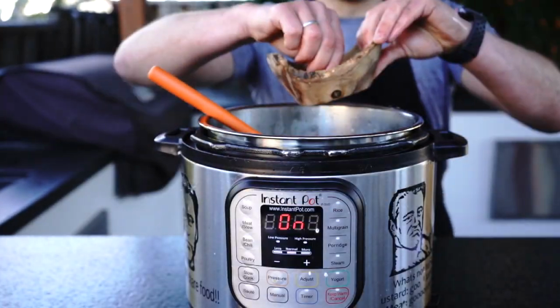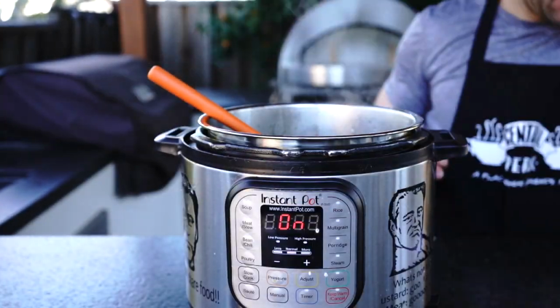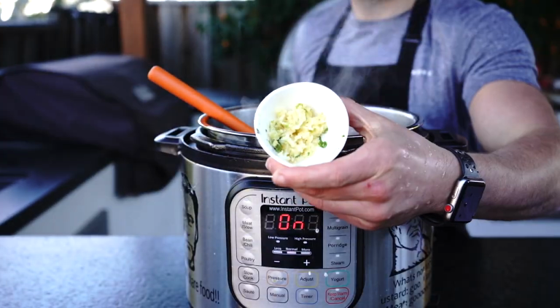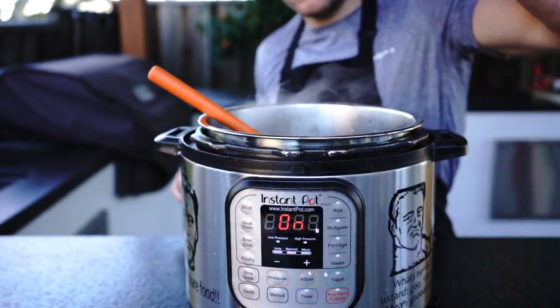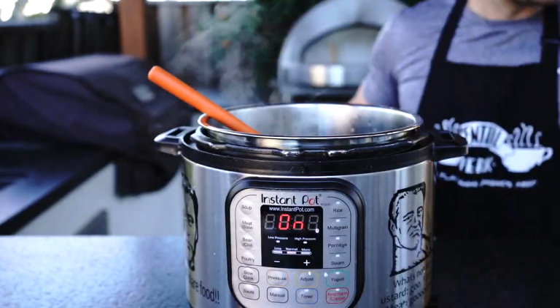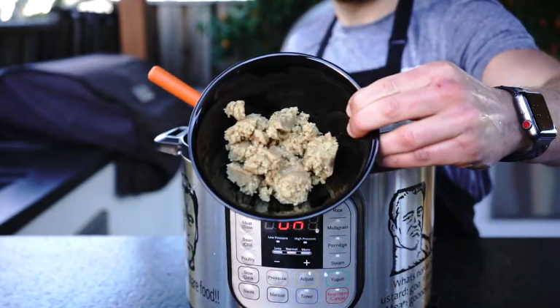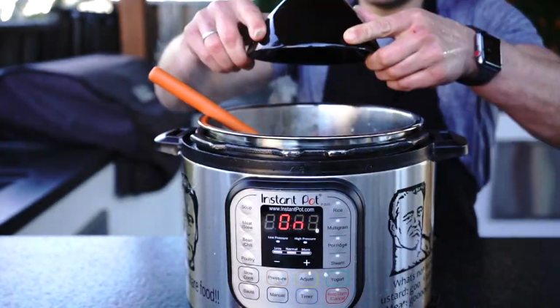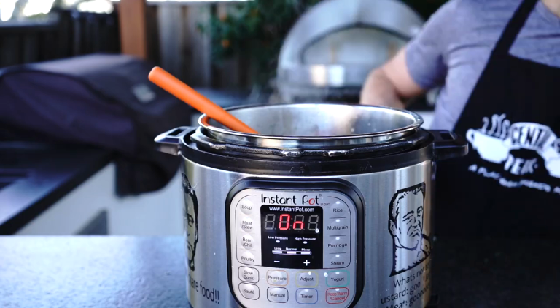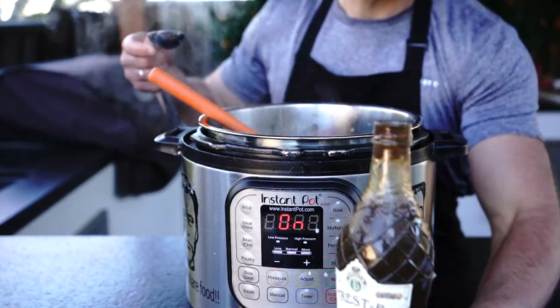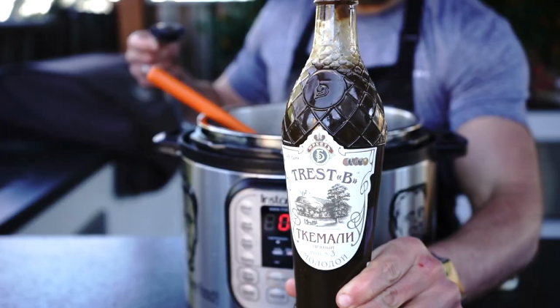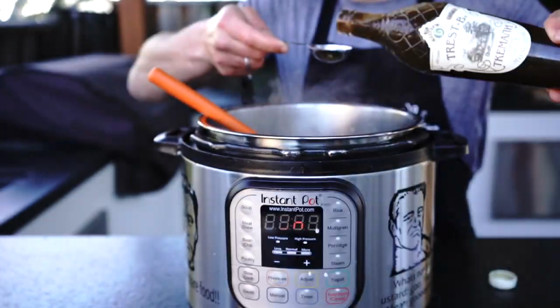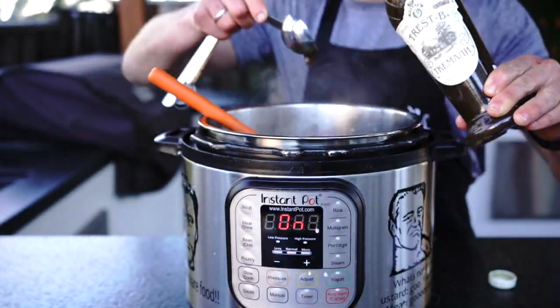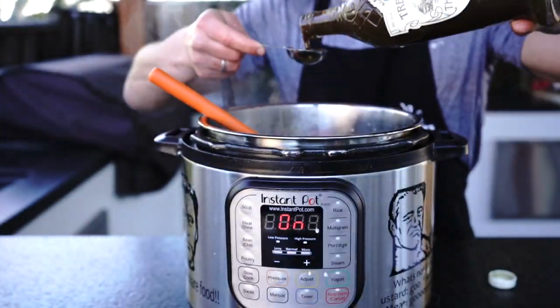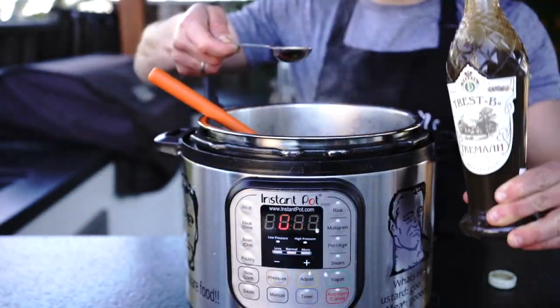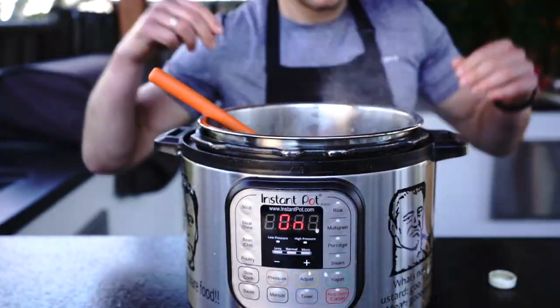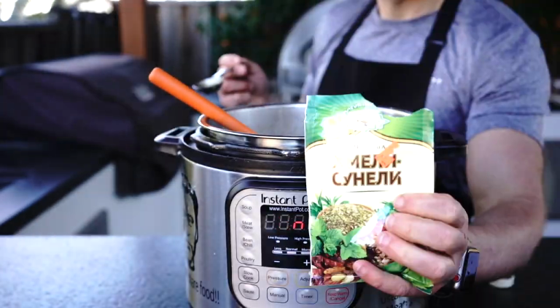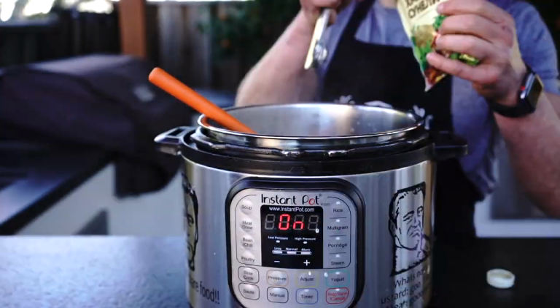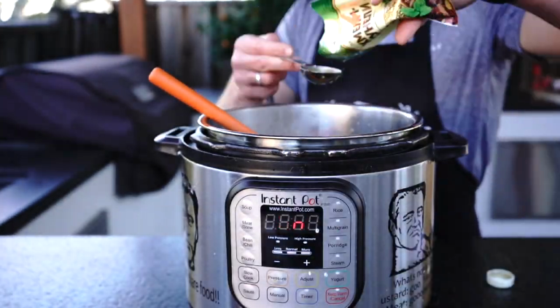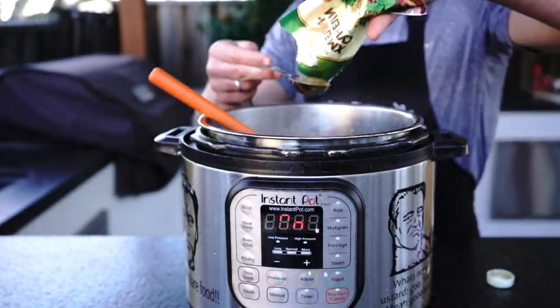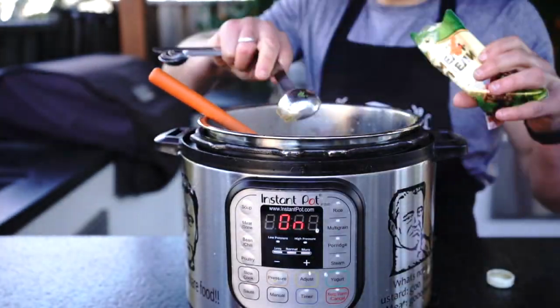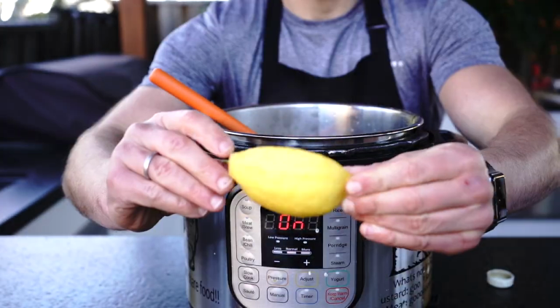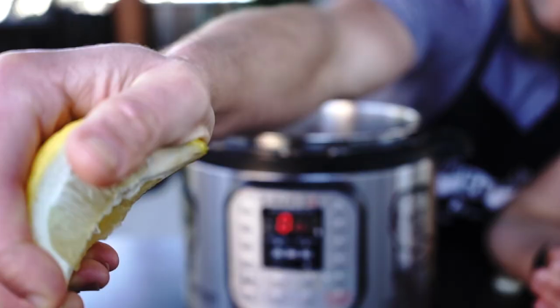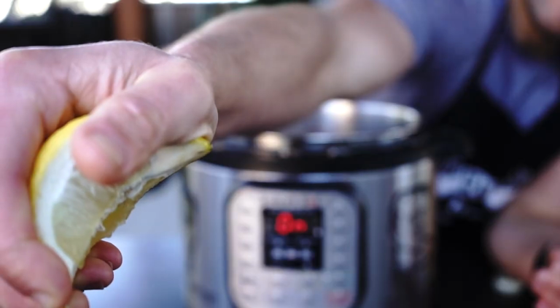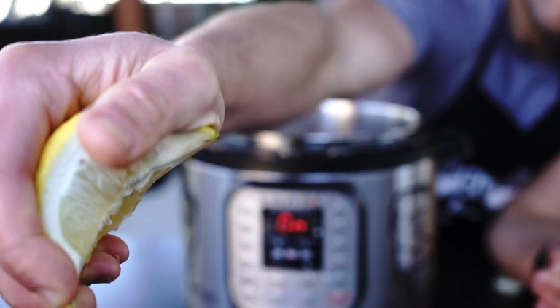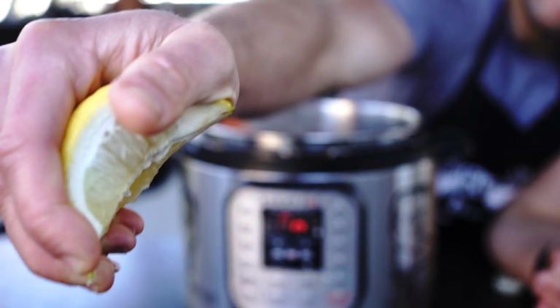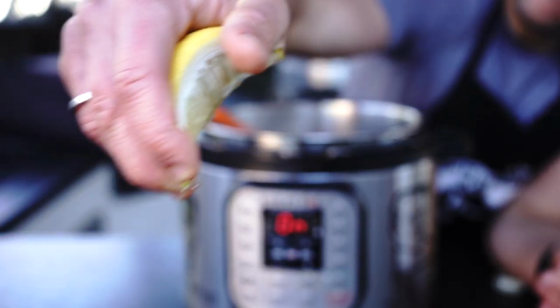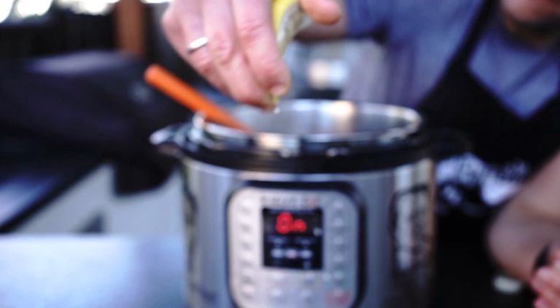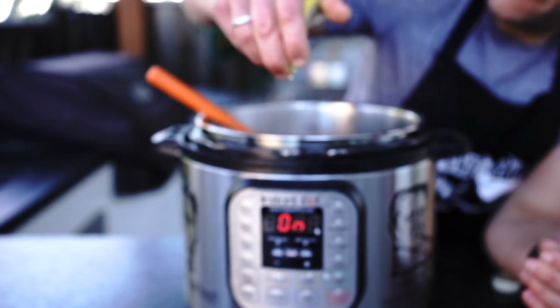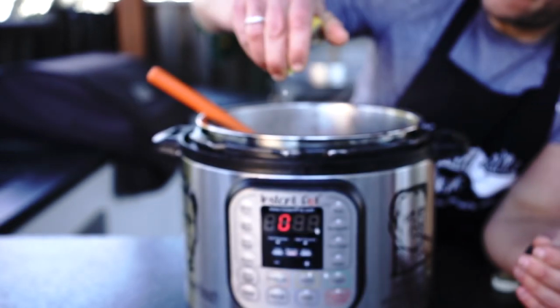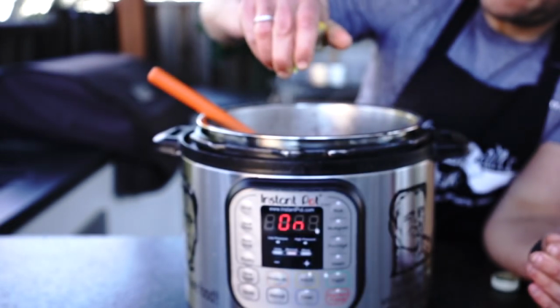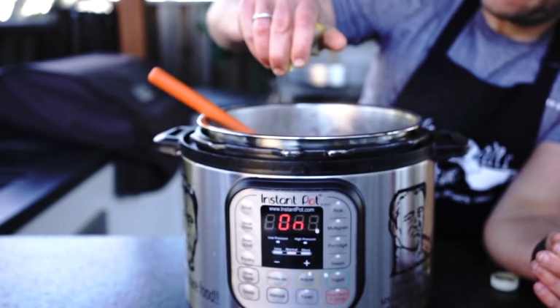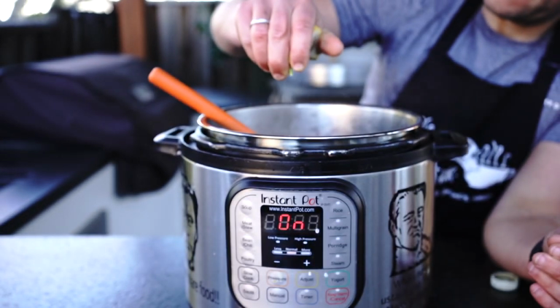Now we can add the rest of the ingredients in the pressure cooker. Make sure you rinse the rice well before putting it into the Instant Pot.